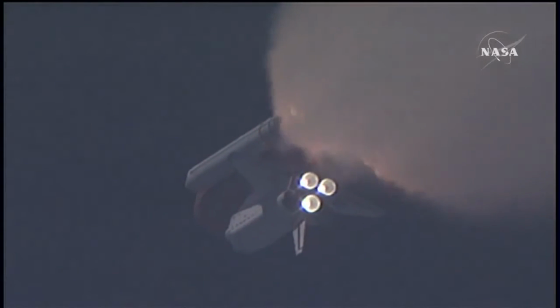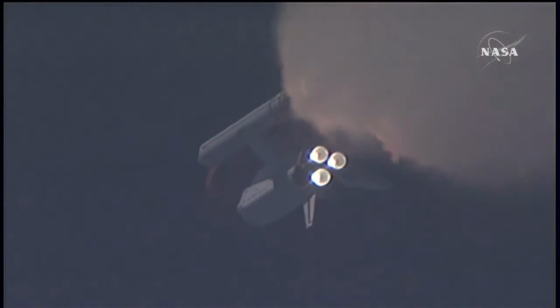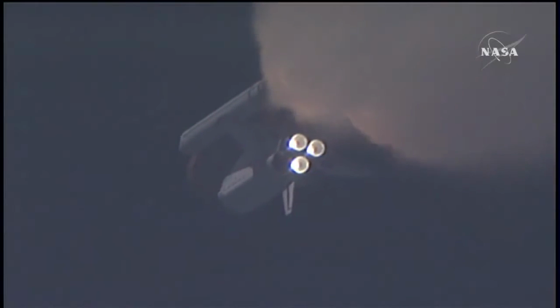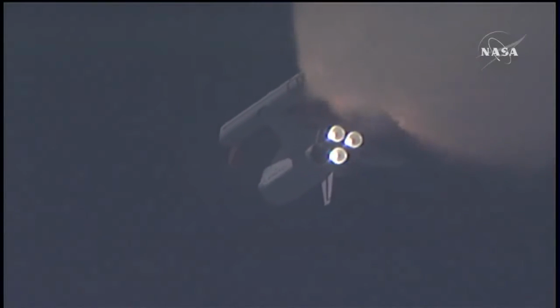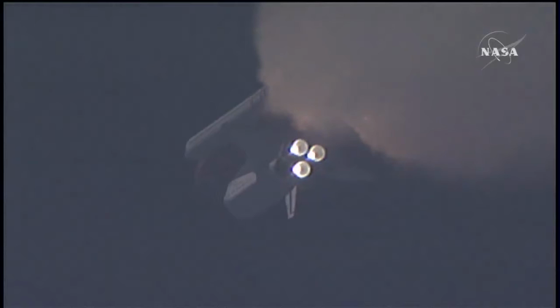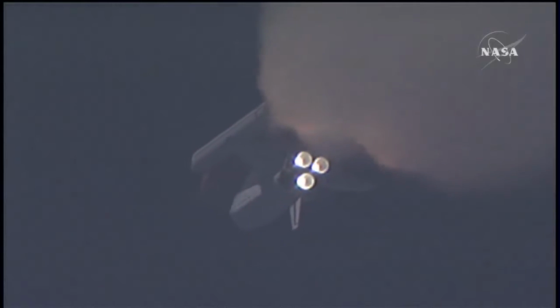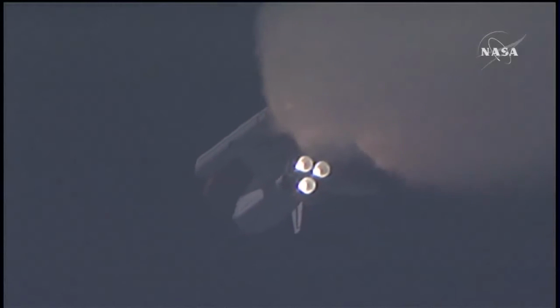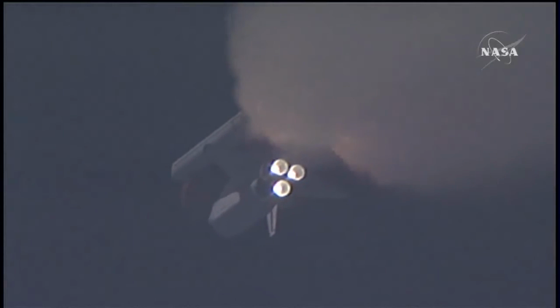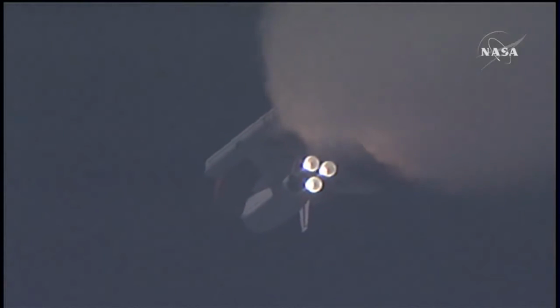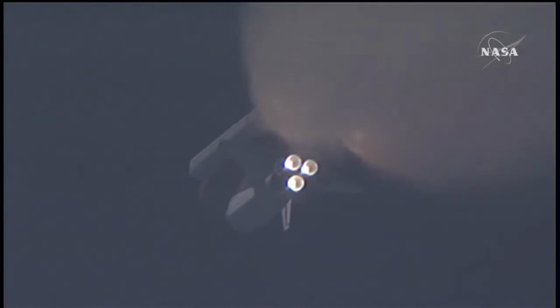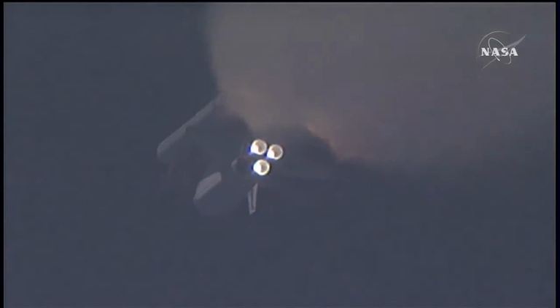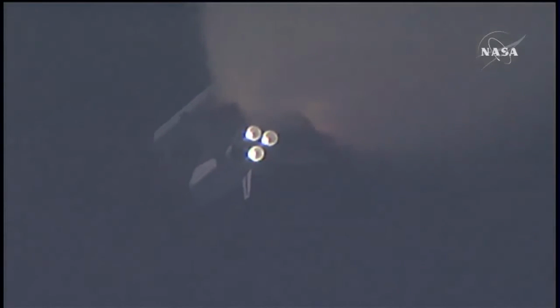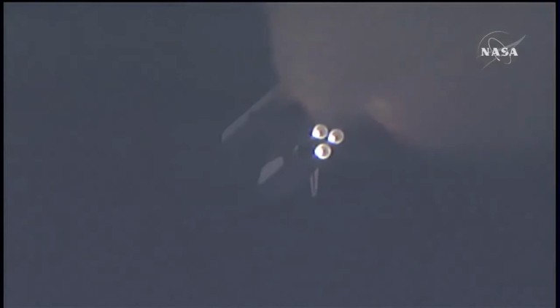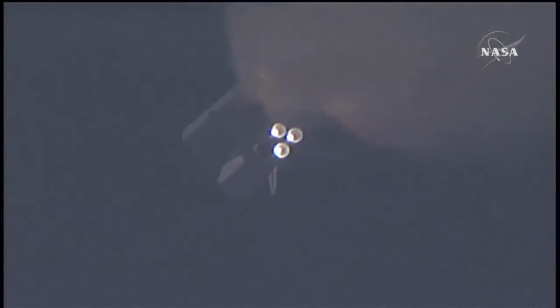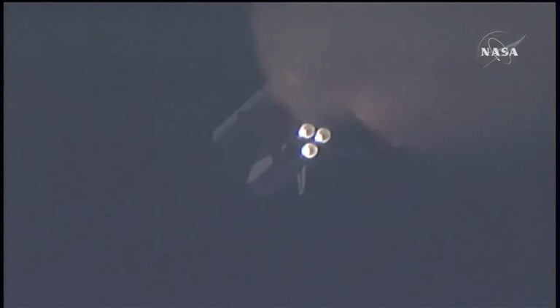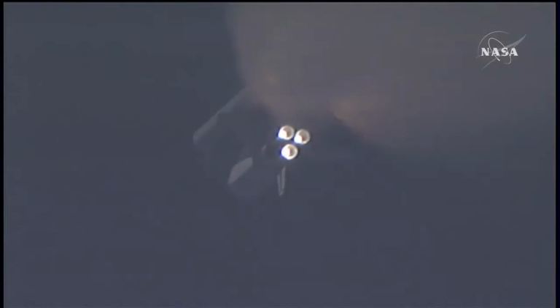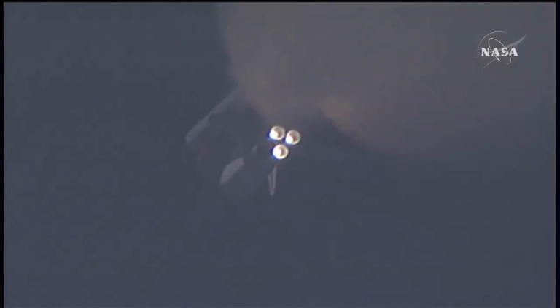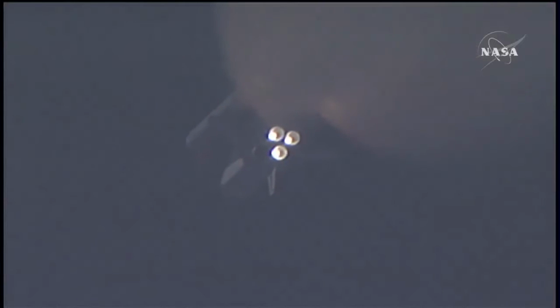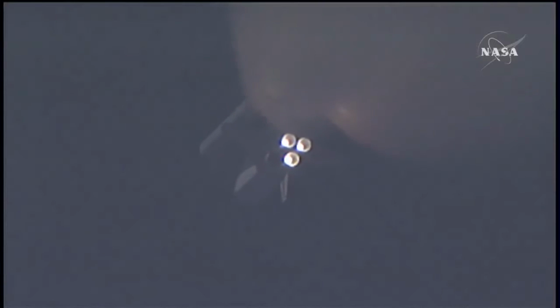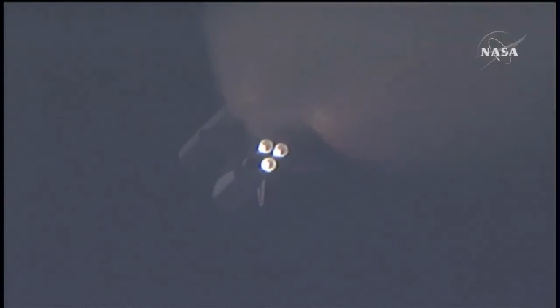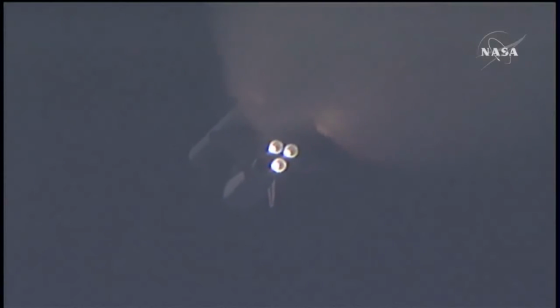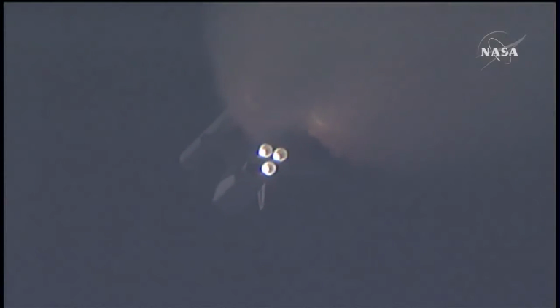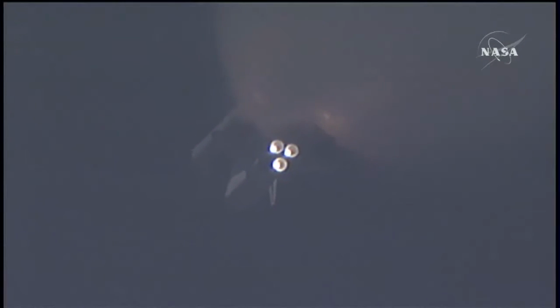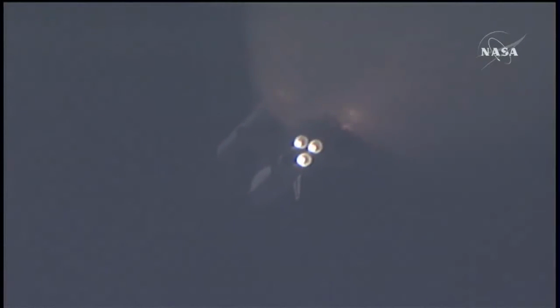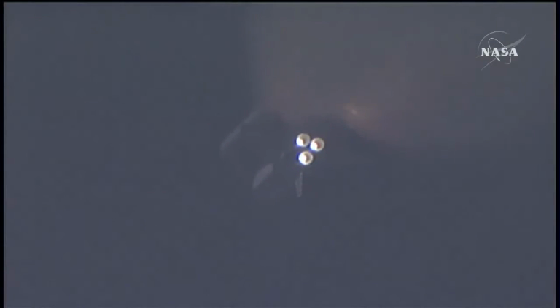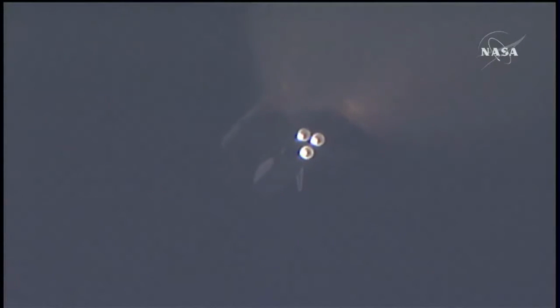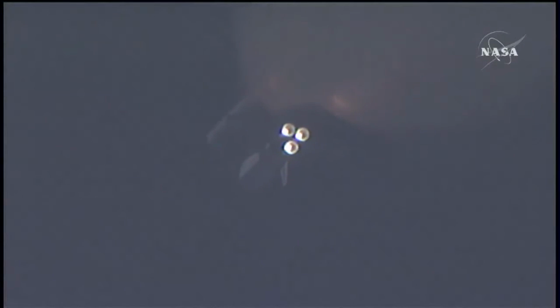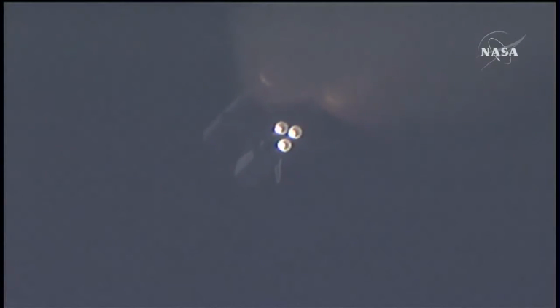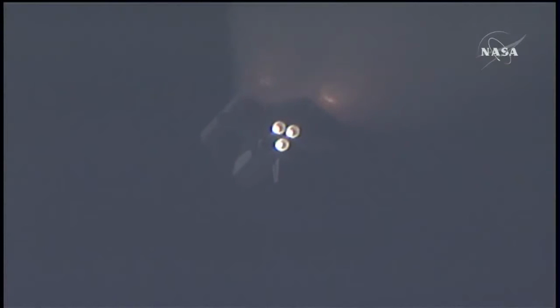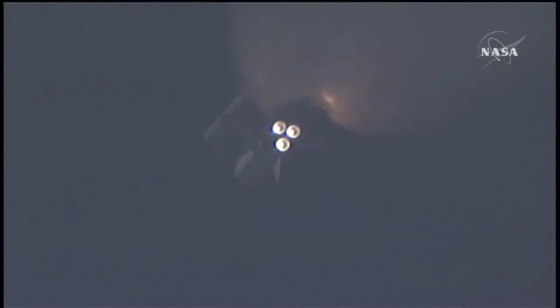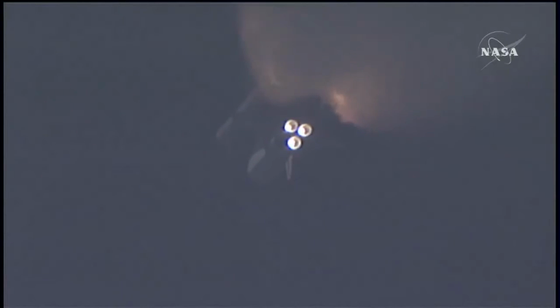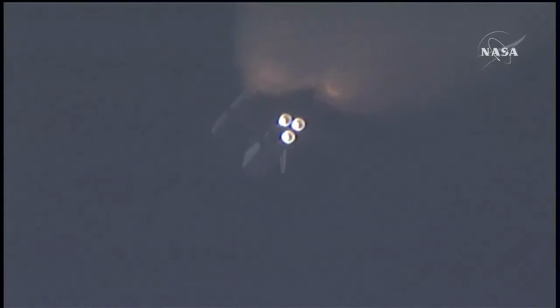All systems continue to function well. Endeavour has three good main engines, three good power-generating fuel cells, and three good auxiliary power units for the hydraulic system. We'll be standing by for burnout and separation of the solid rocket boosters.